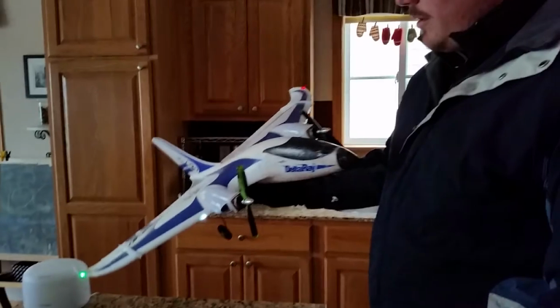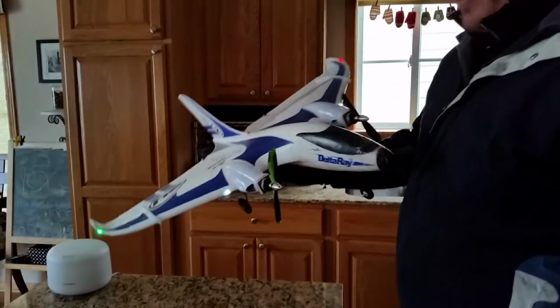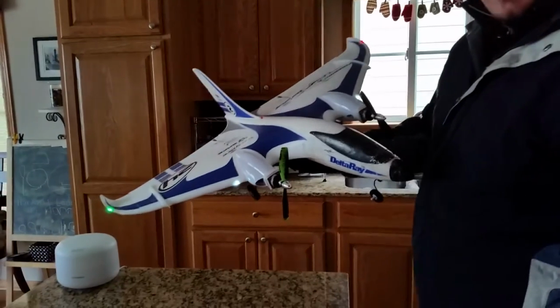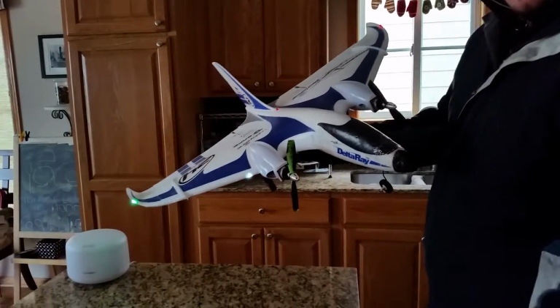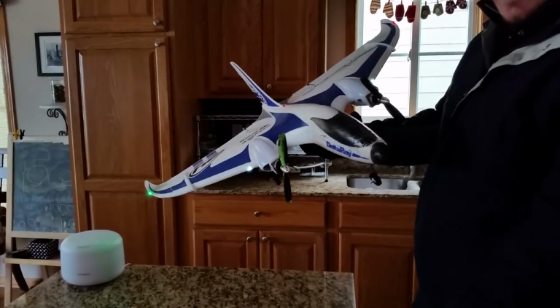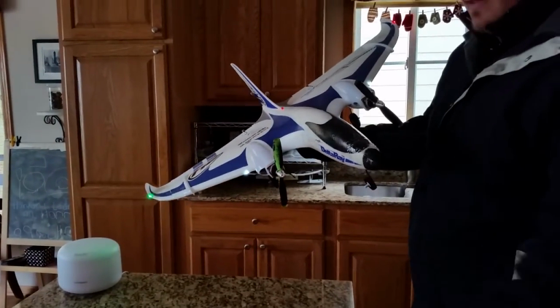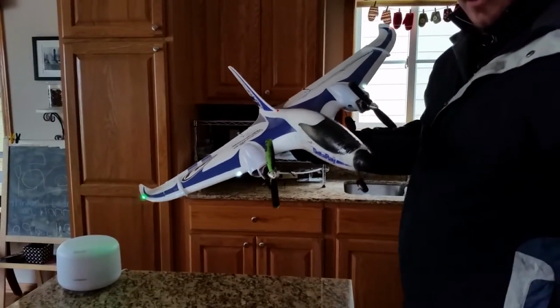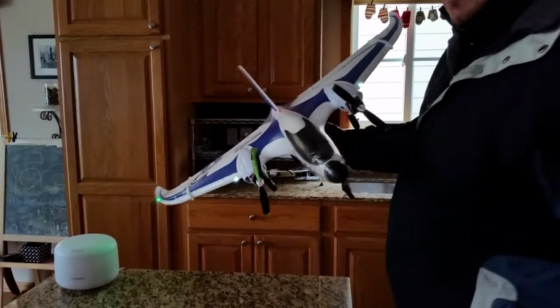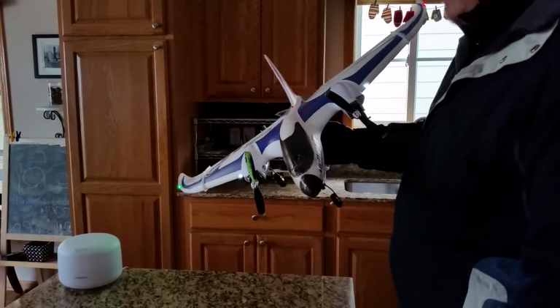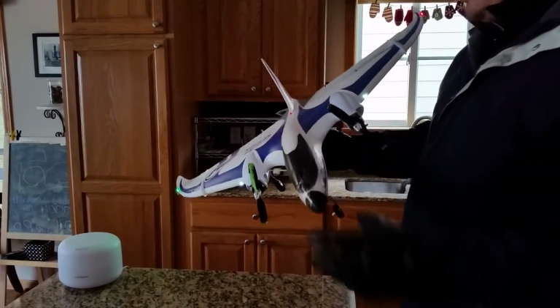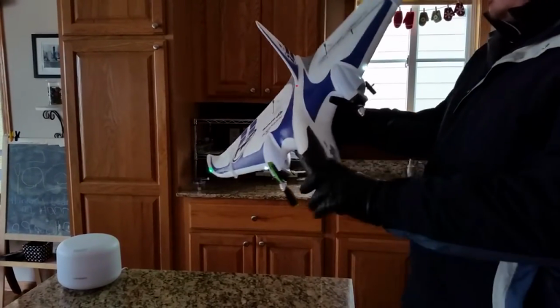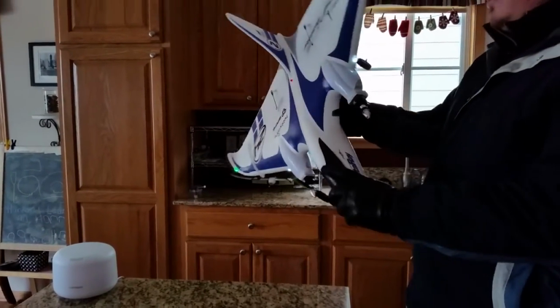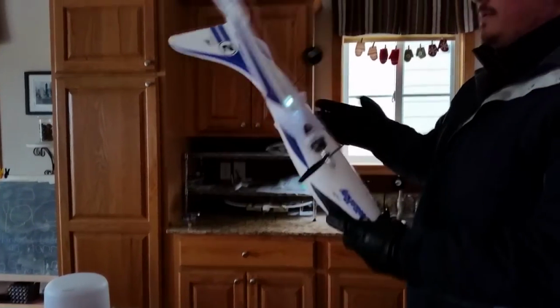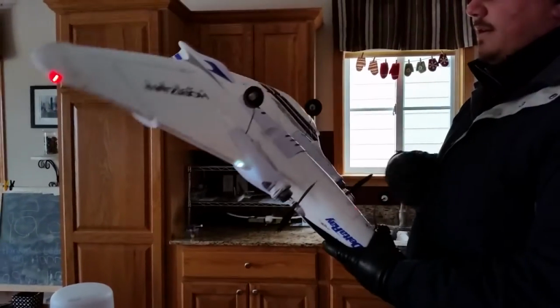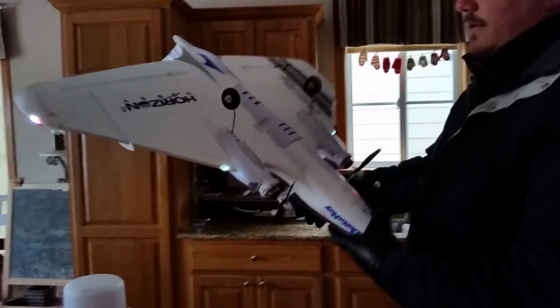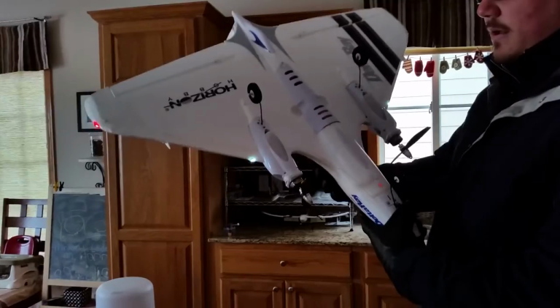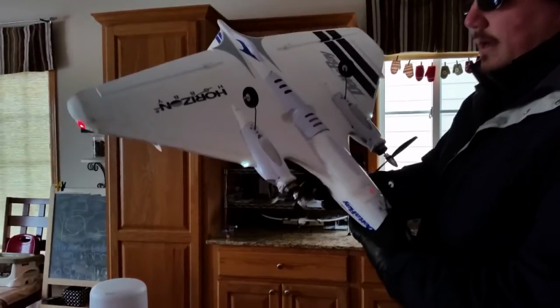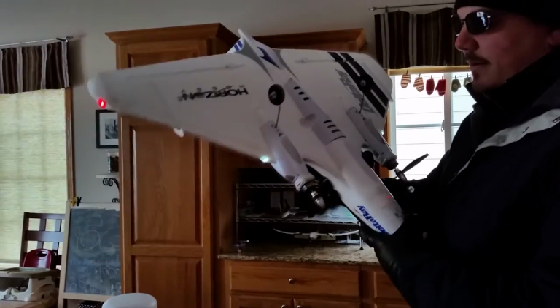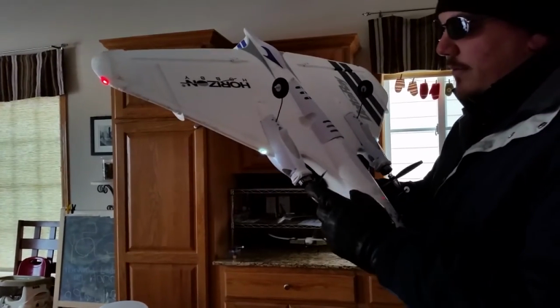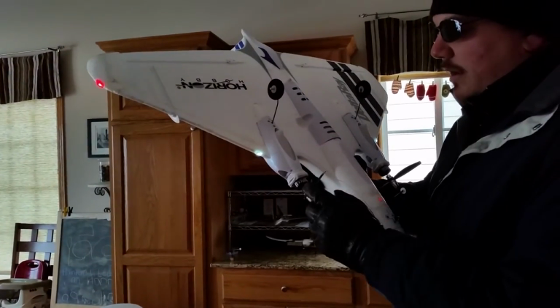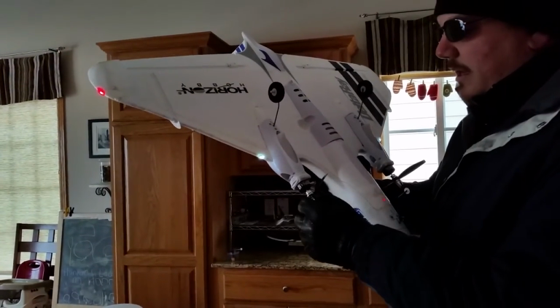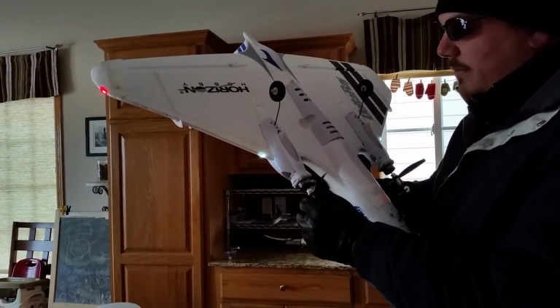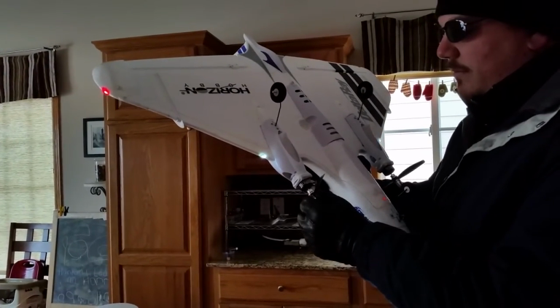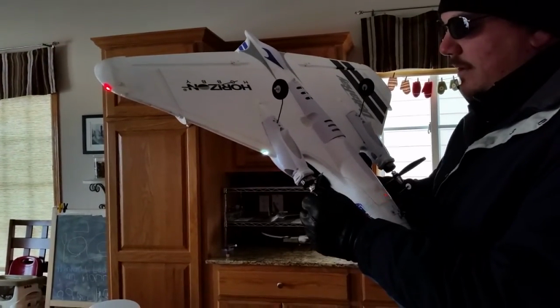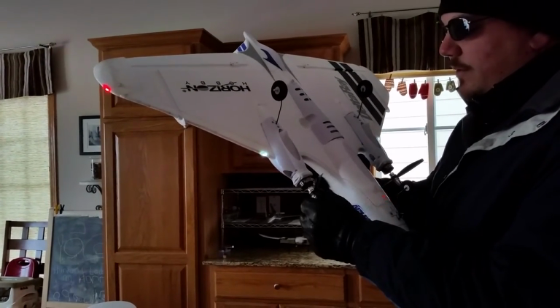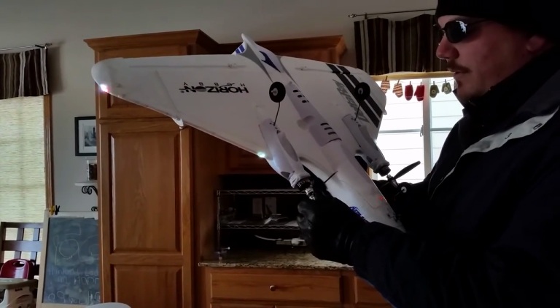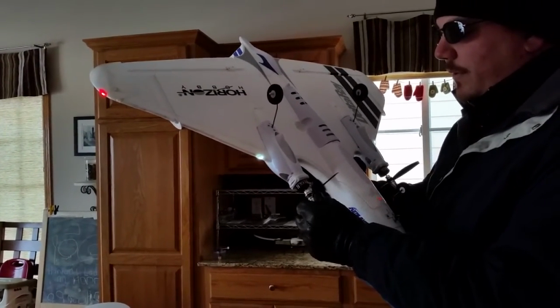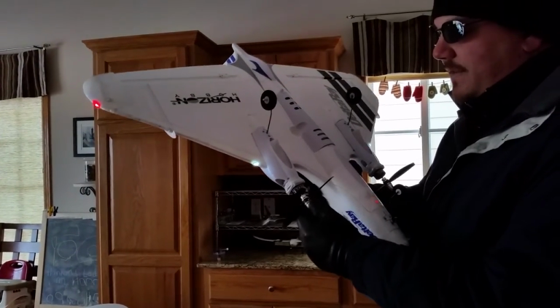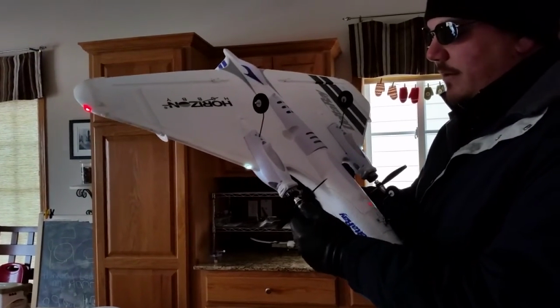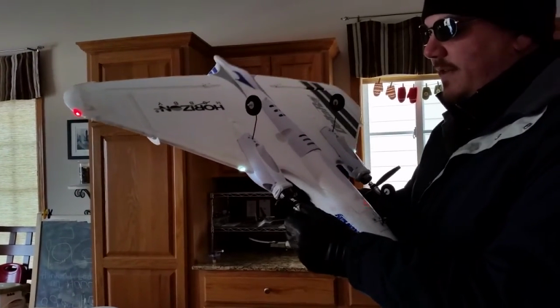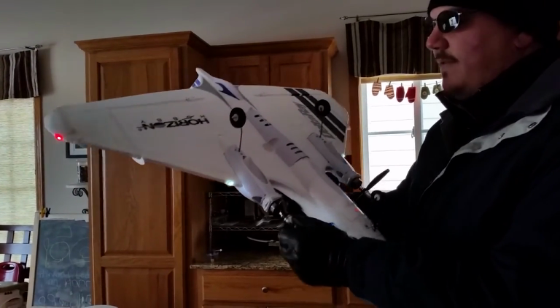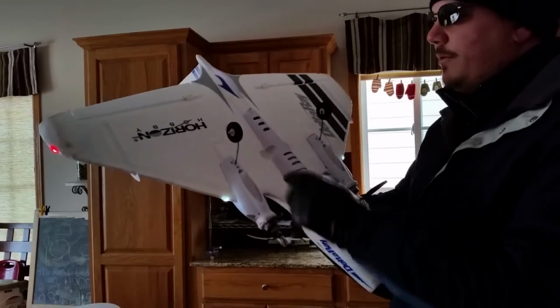We're here with the Delta Ray 2 as I've called it. The Delta Ray 2 consists of Hobby King ST2204 1550kV motors.